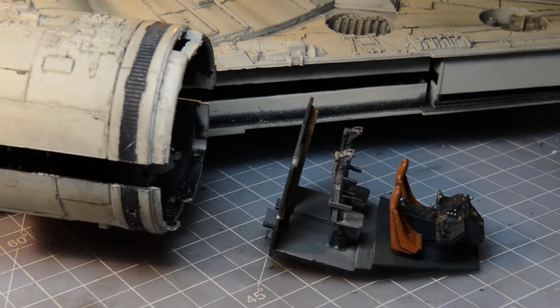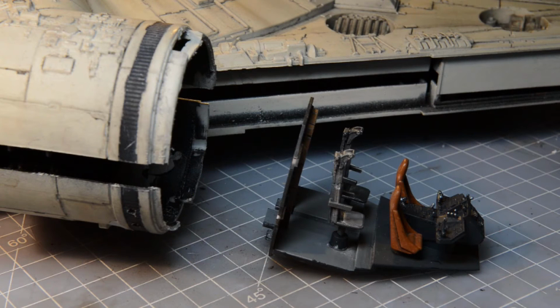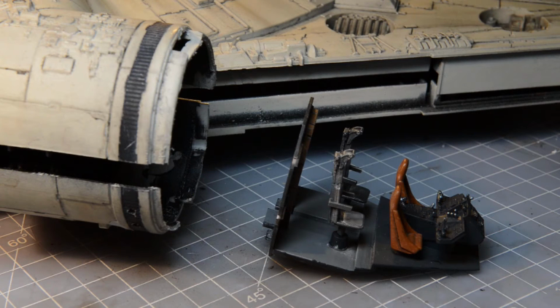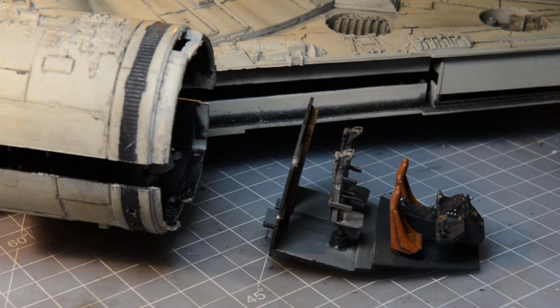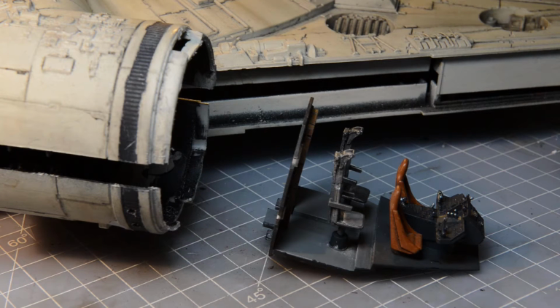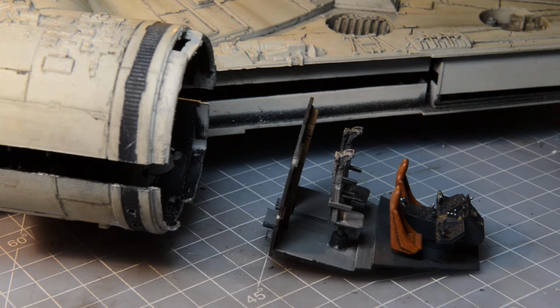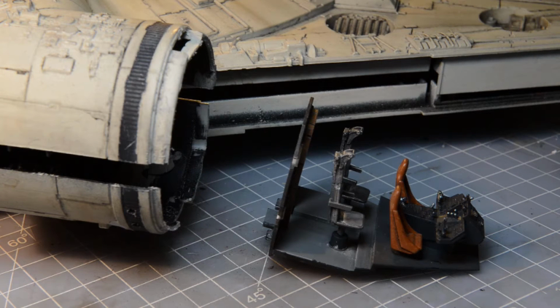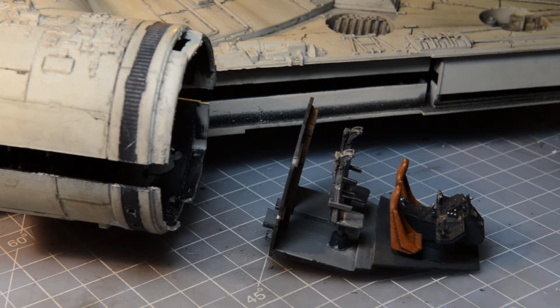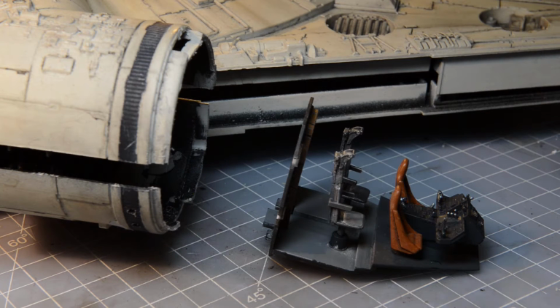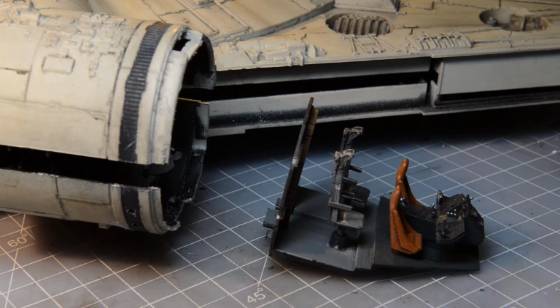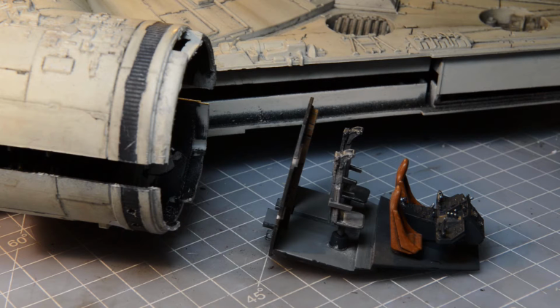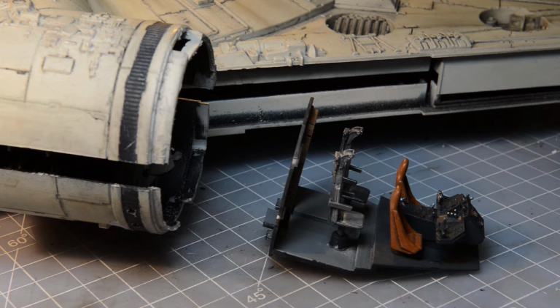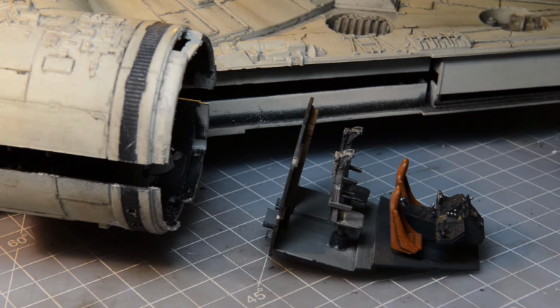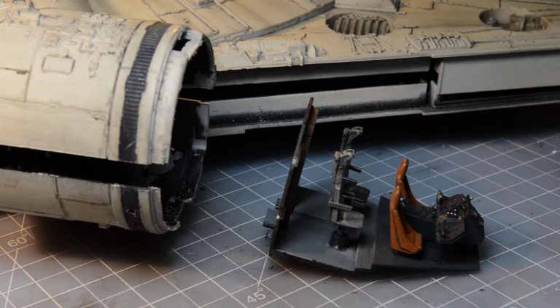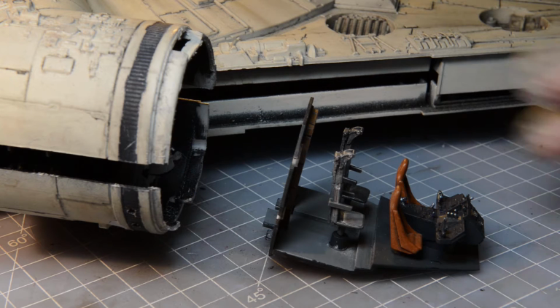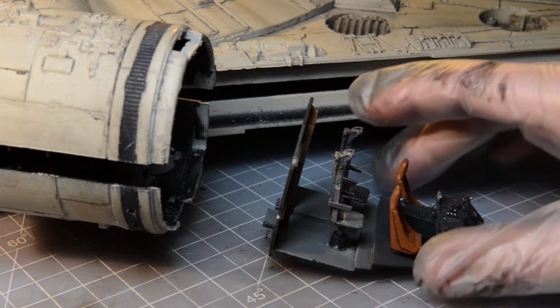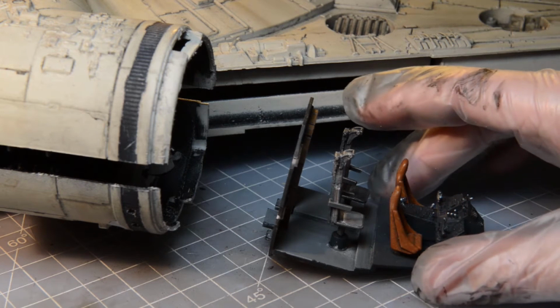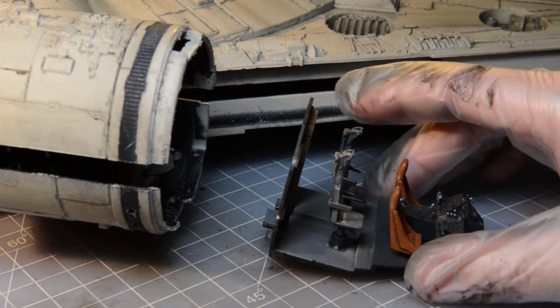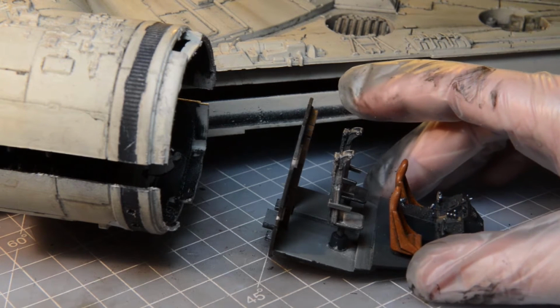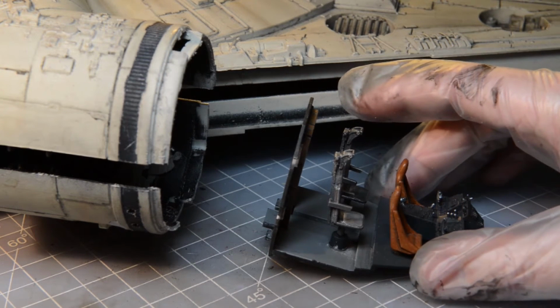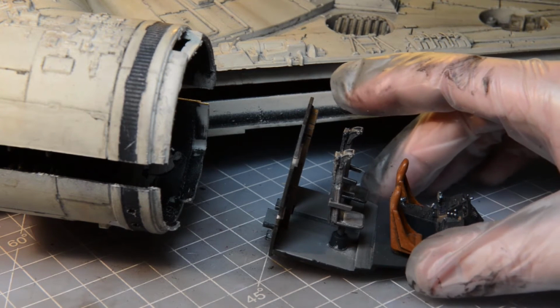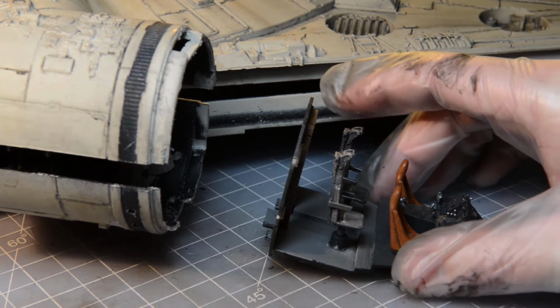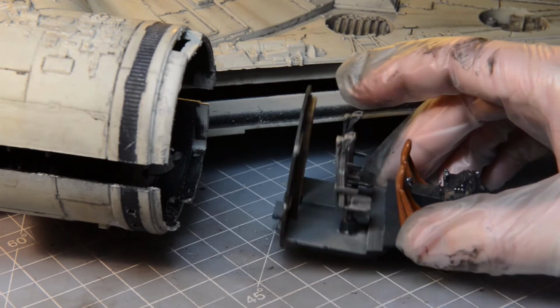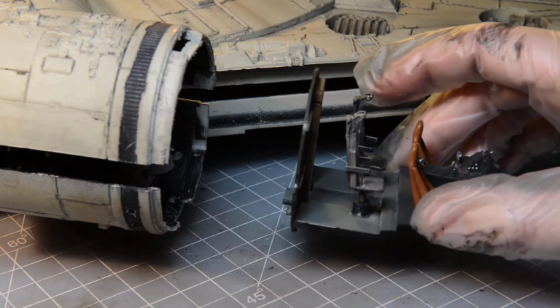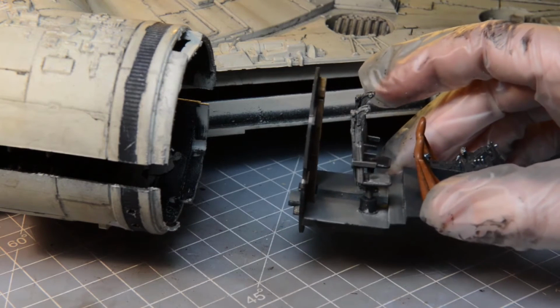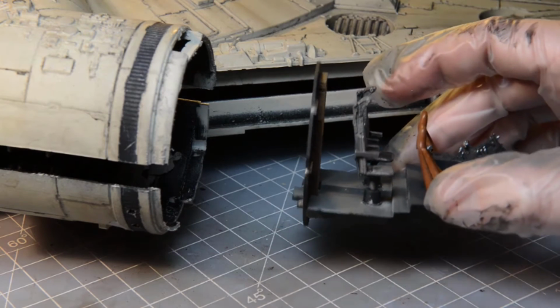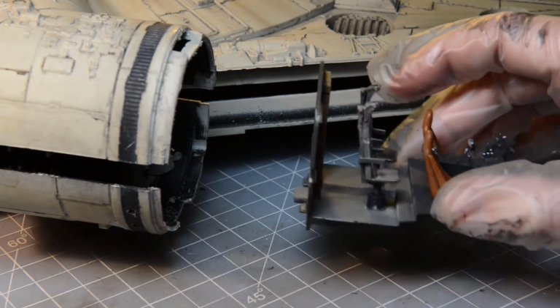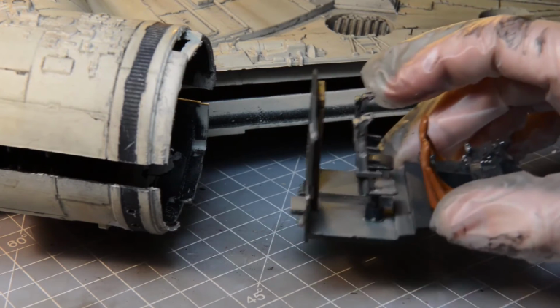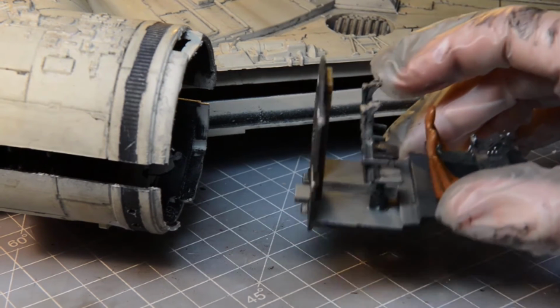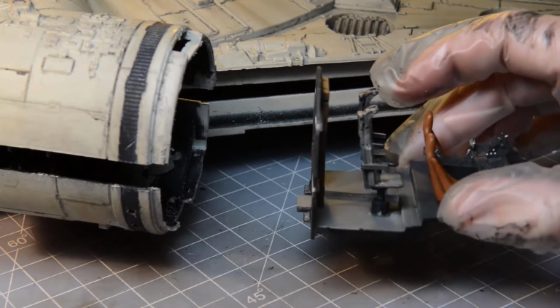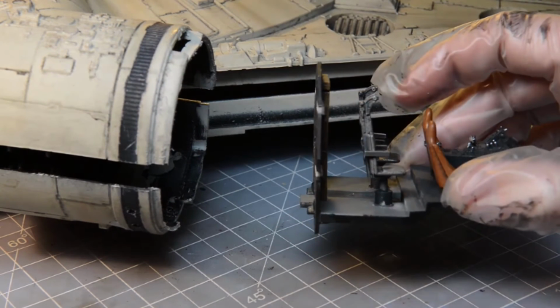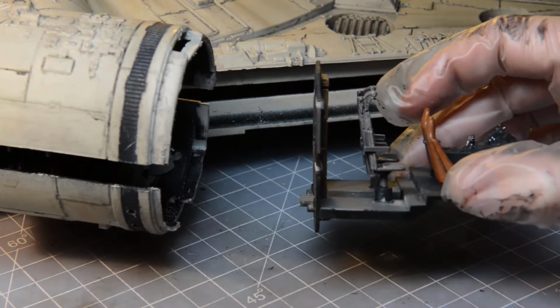This is part 2 of the Millennium Falcon Hasbro 29-inch conversion project. This covers part 2 of the actual cabin assembly and some of the testing with the fitting and so on.